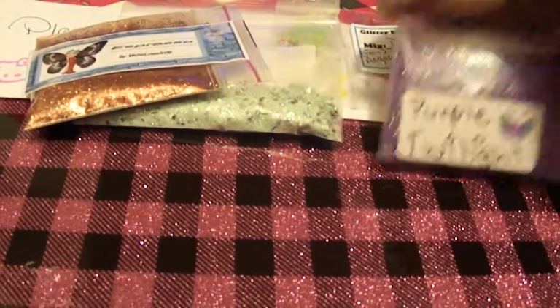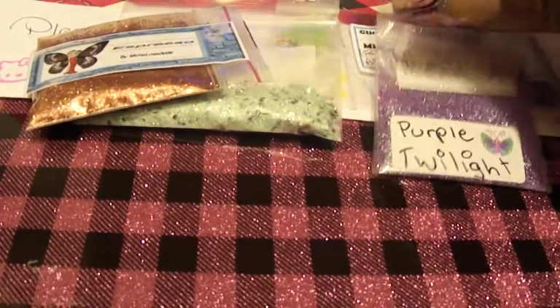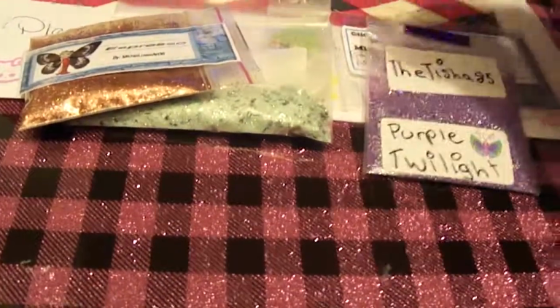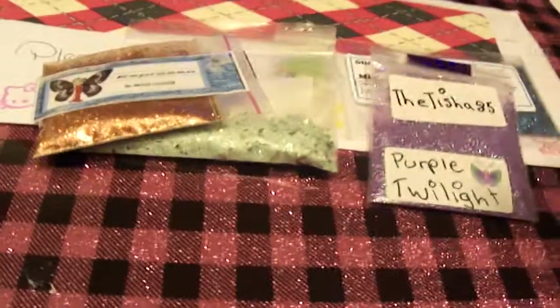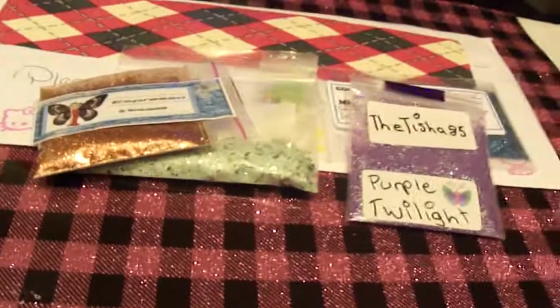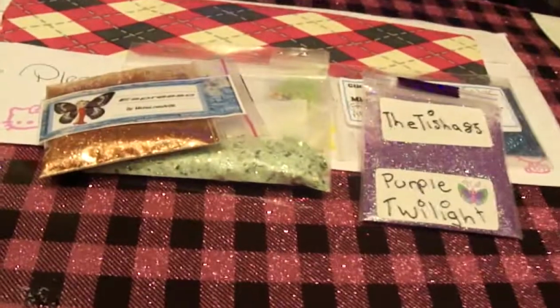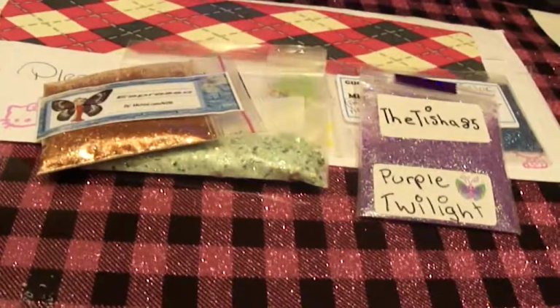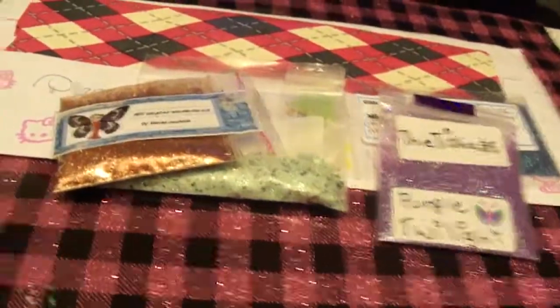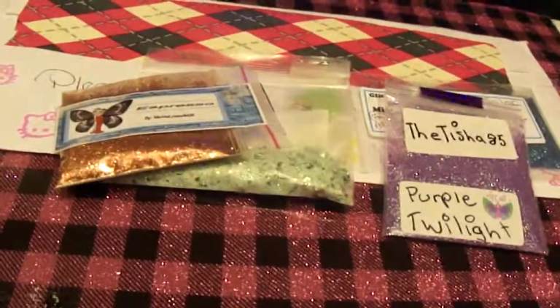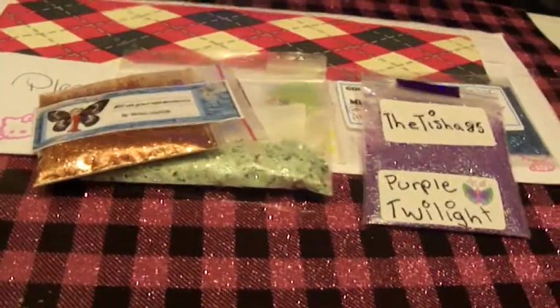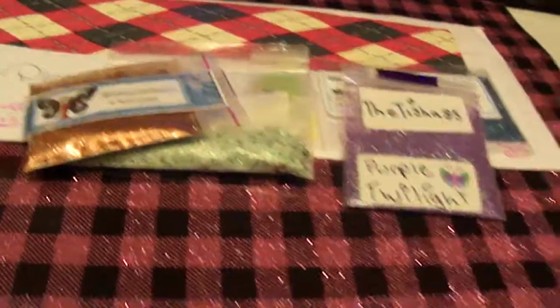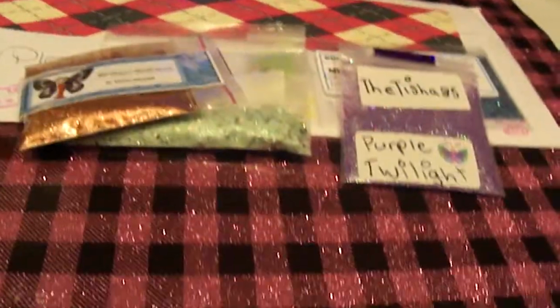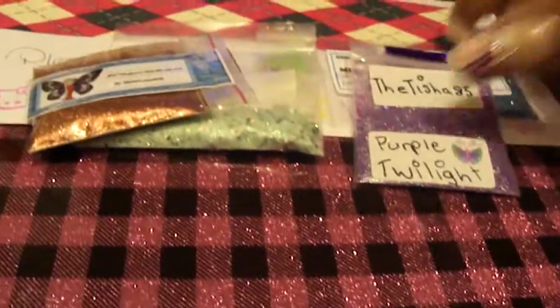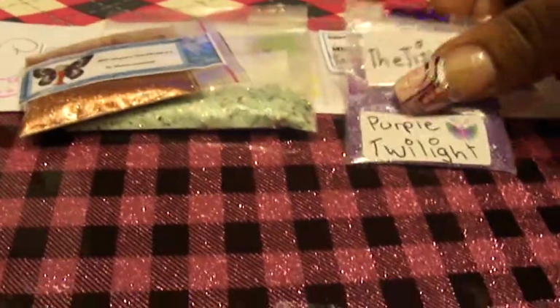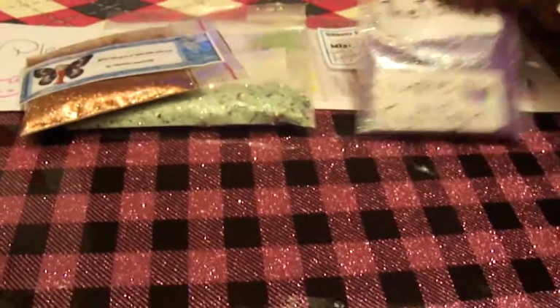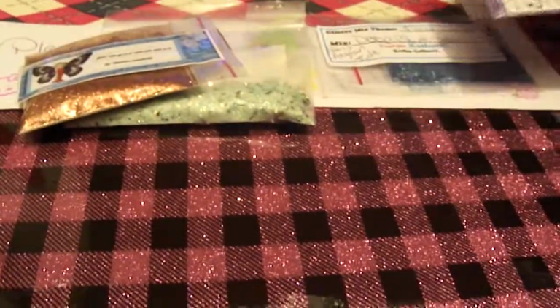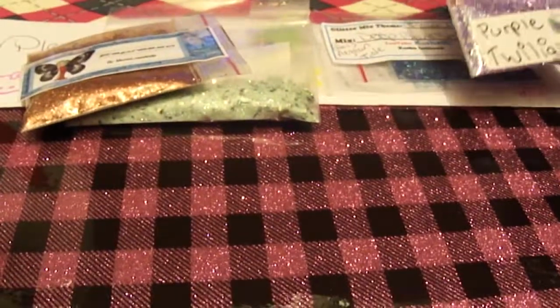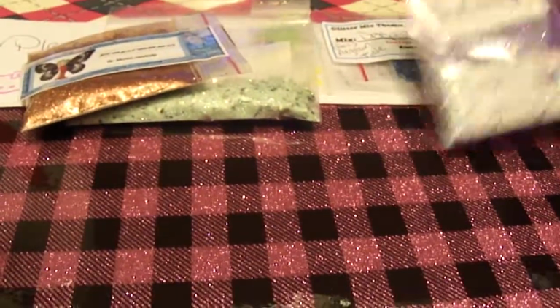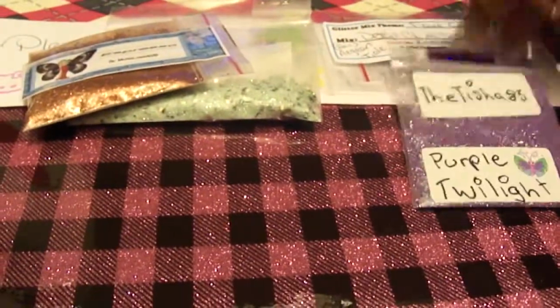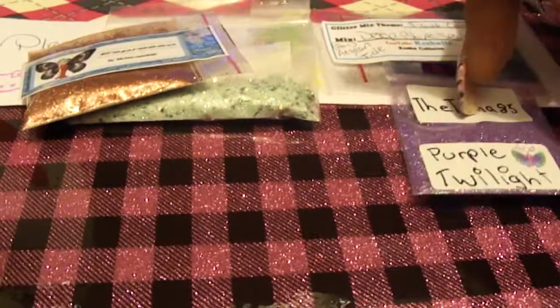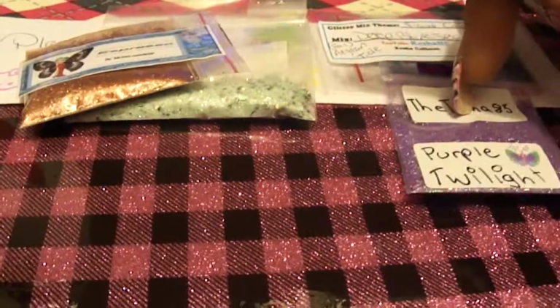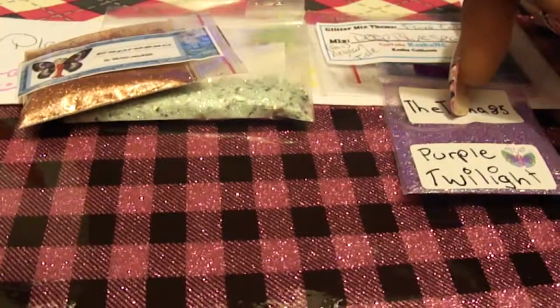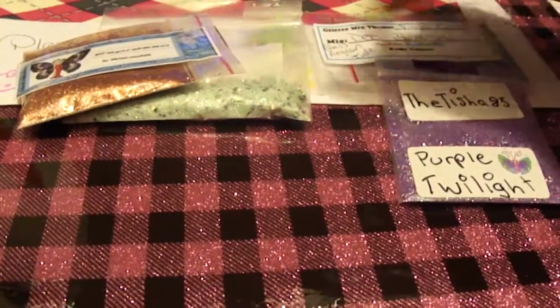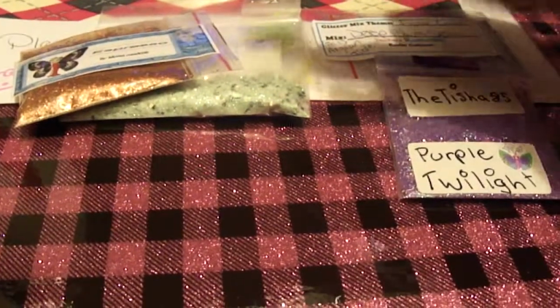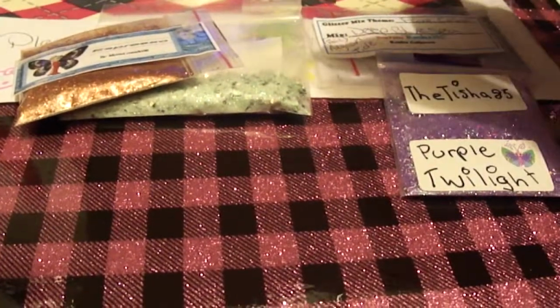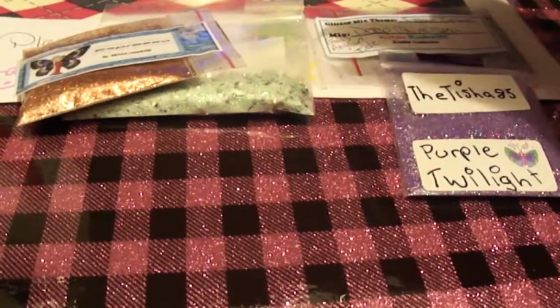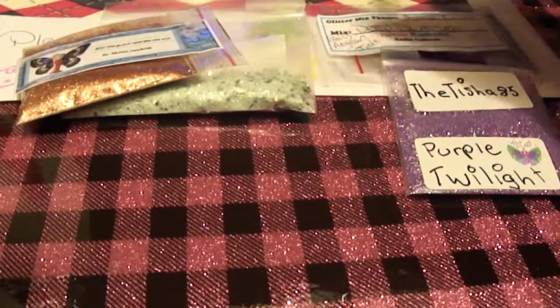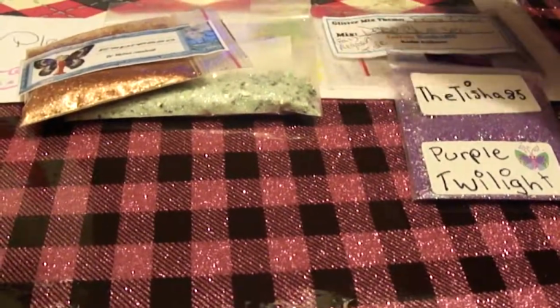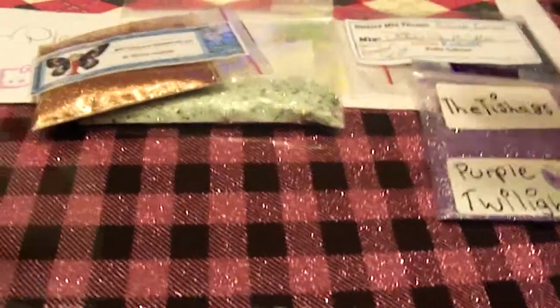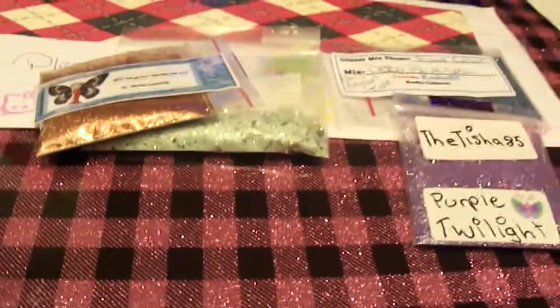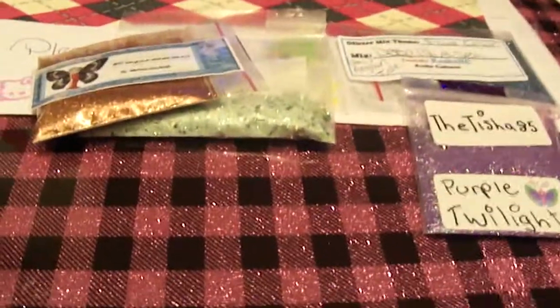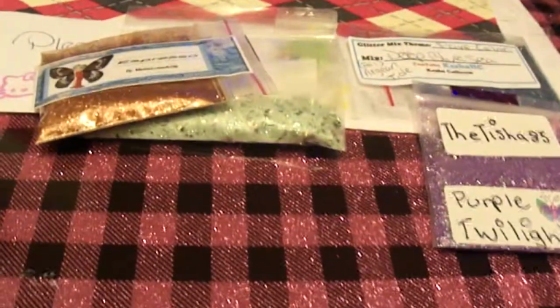I gotta make sure I've subbed all these girls. I don't think I've subbed to The Tish 85 — I think I have all the other ones.